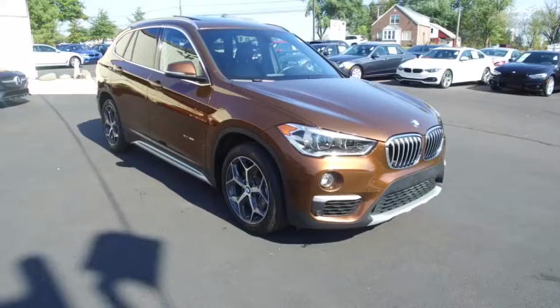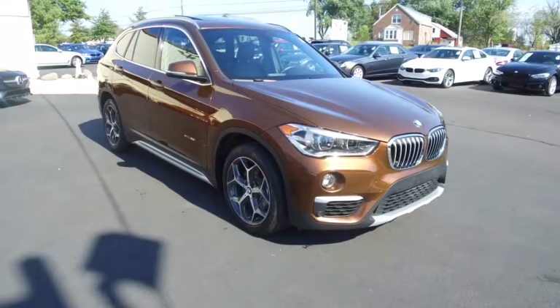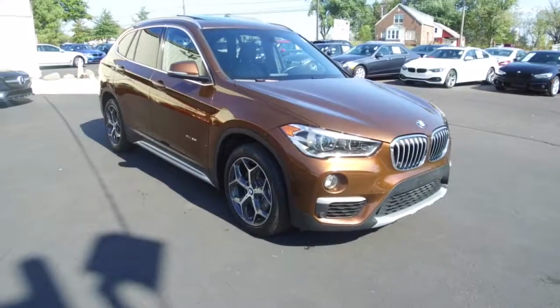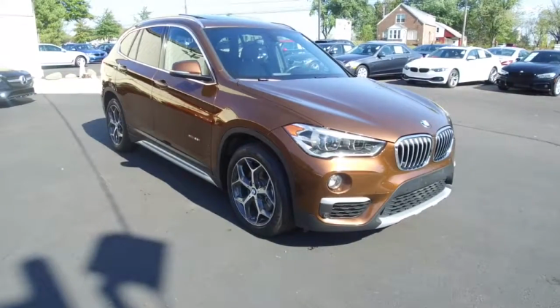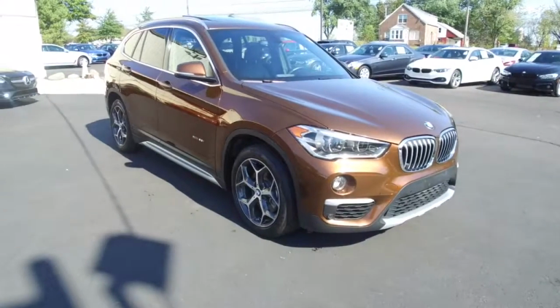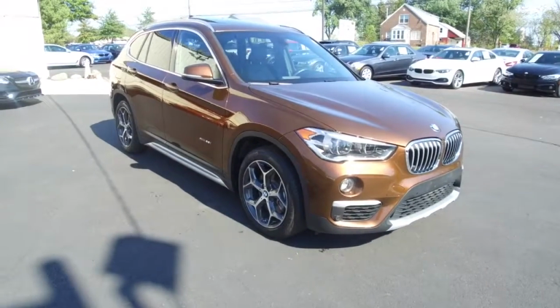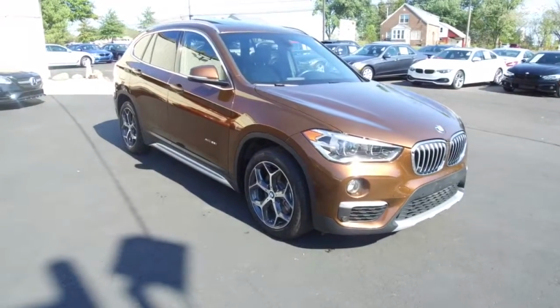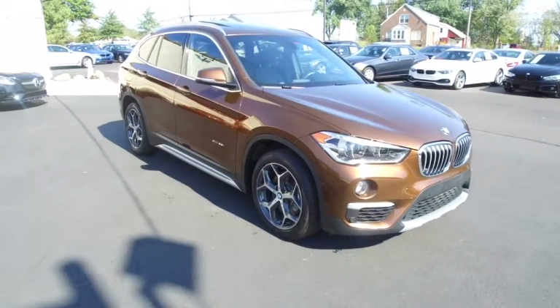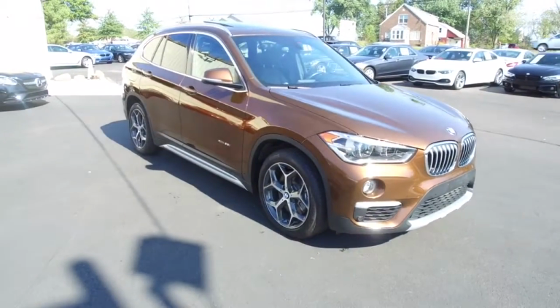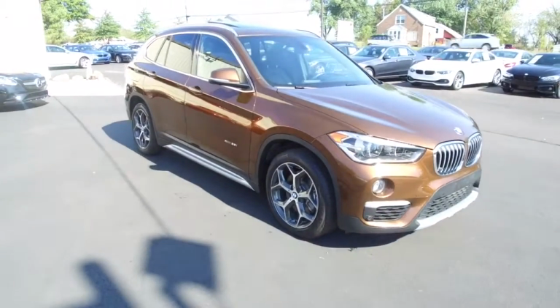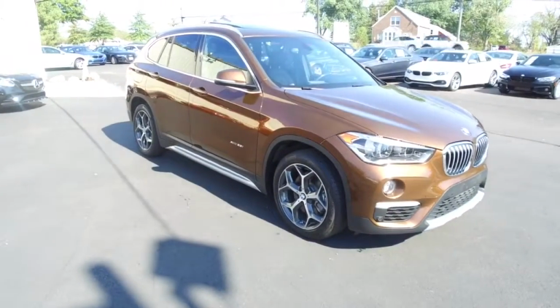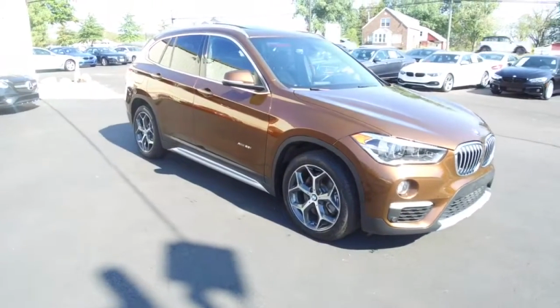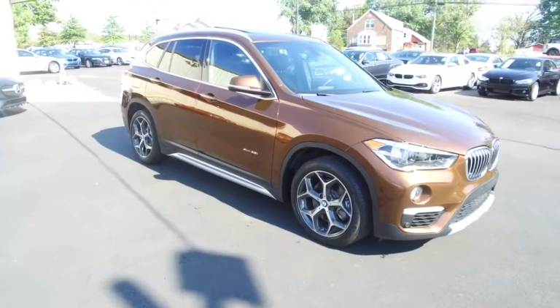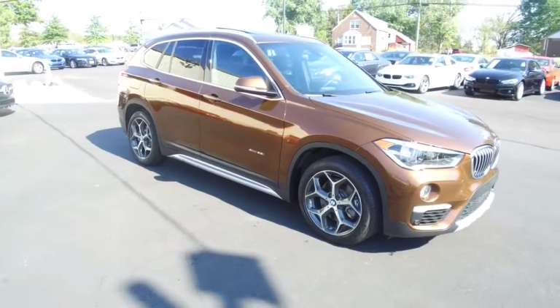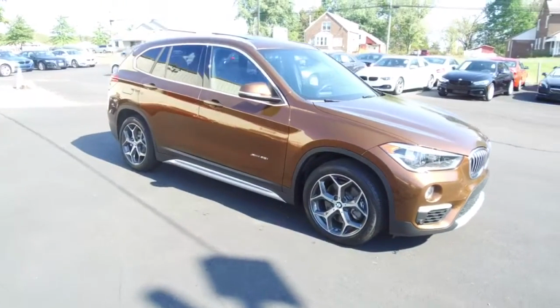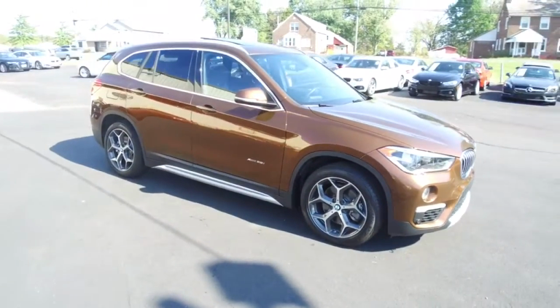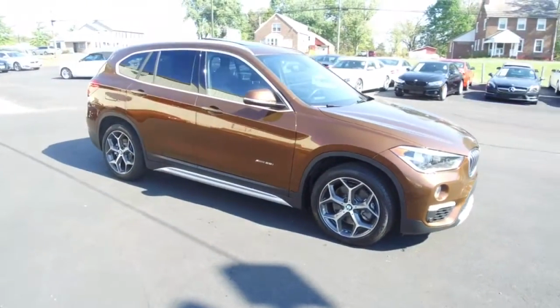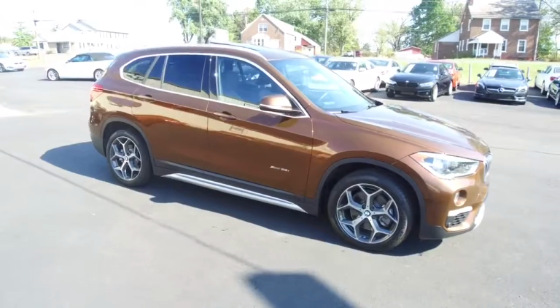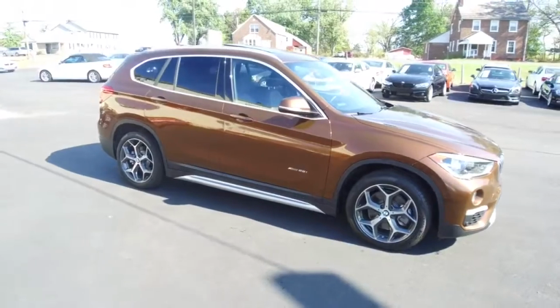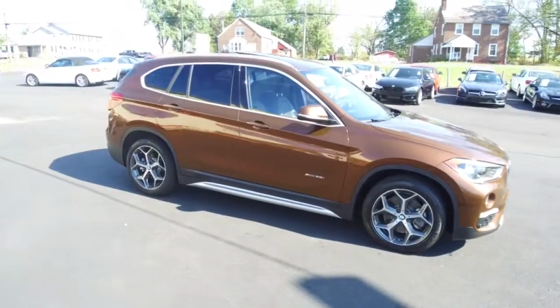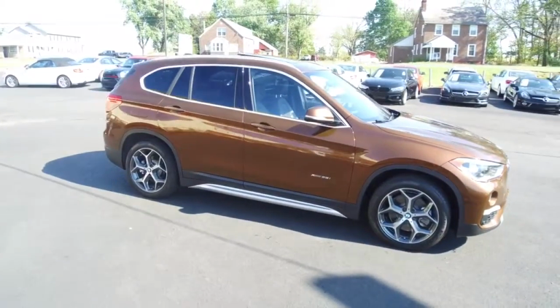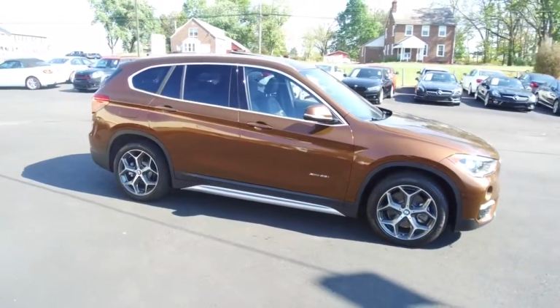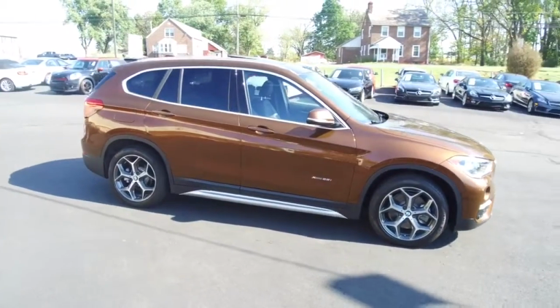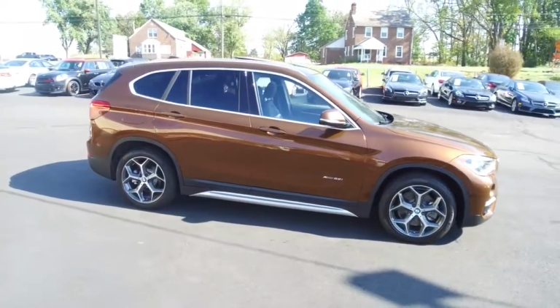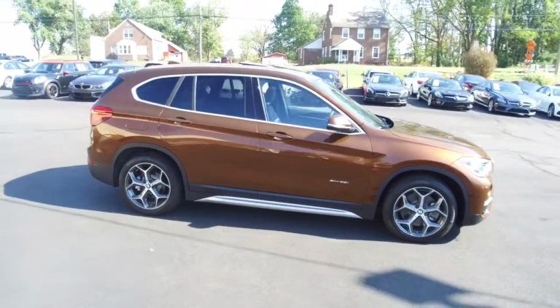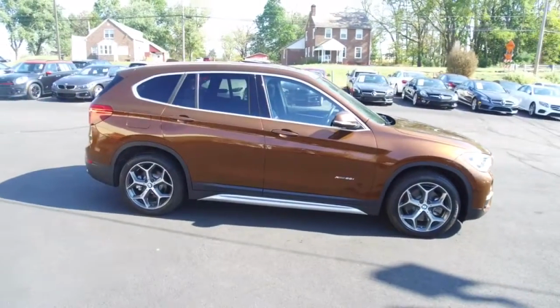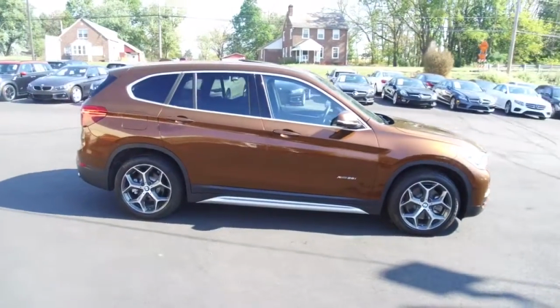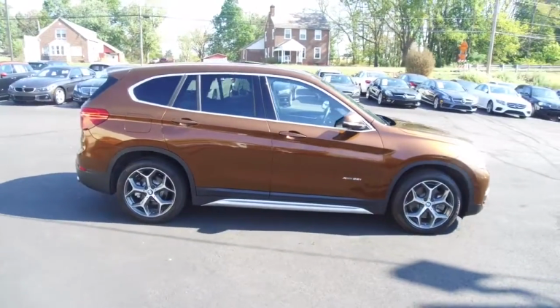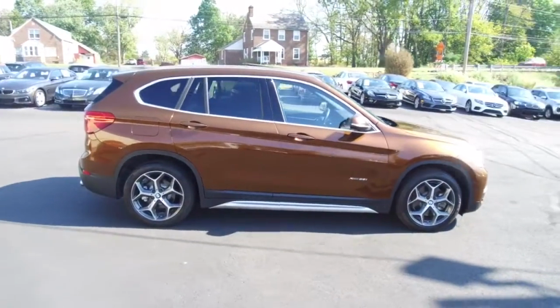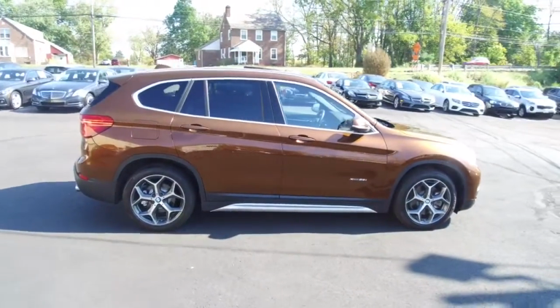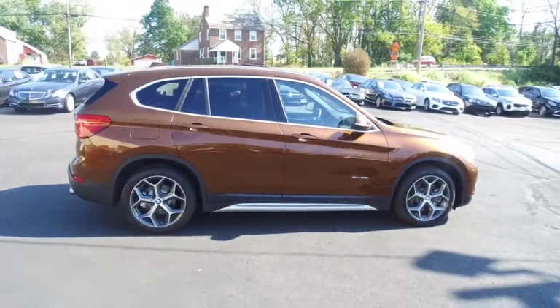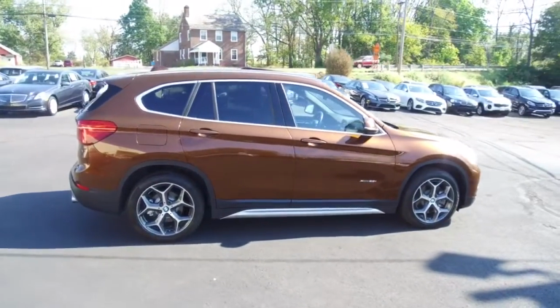Hey, we're here today at E-Imports4Less talking about a recent addition to our inventory. This here is a 2016 BMW X1 — it's an xDrive 28i all-wheel drive model.